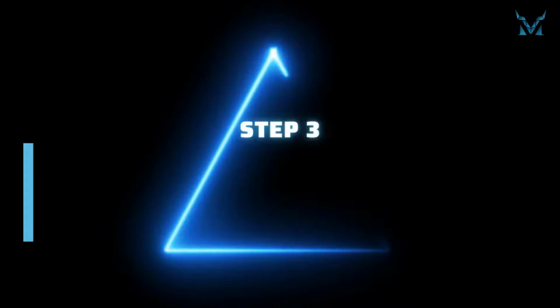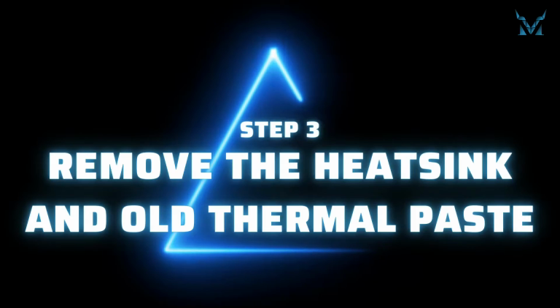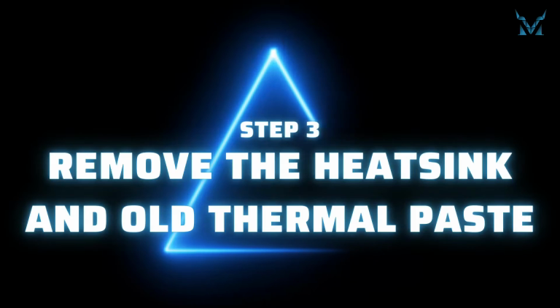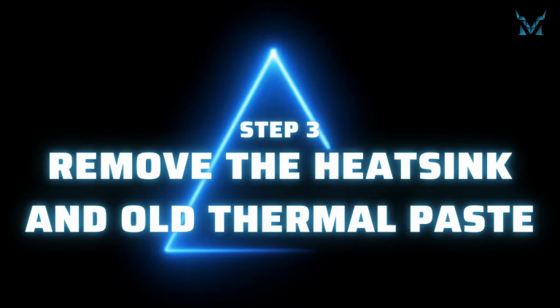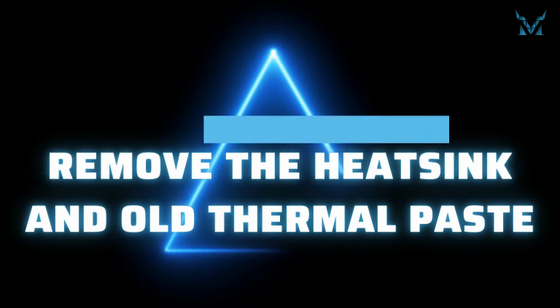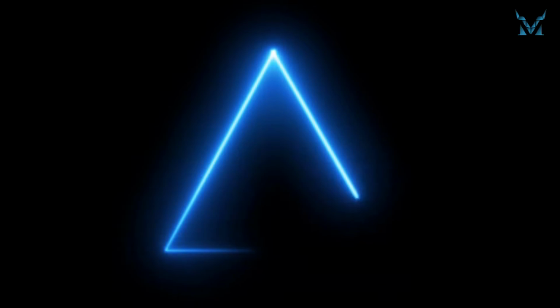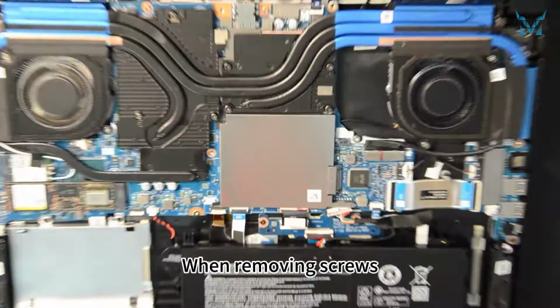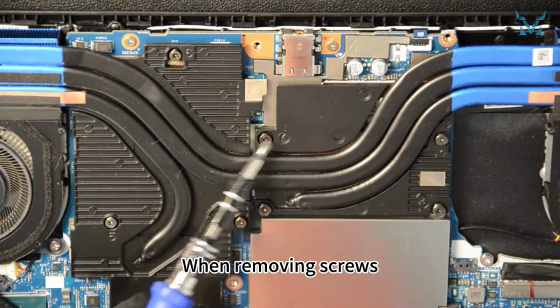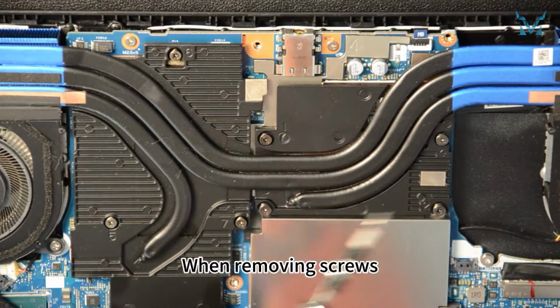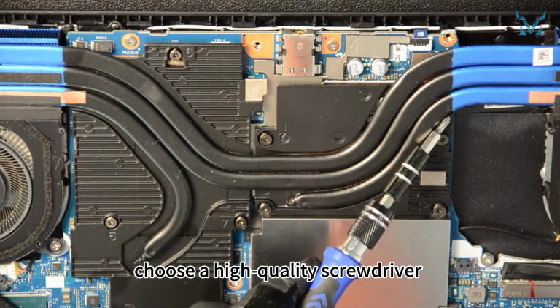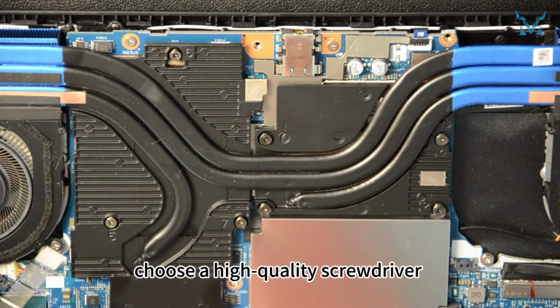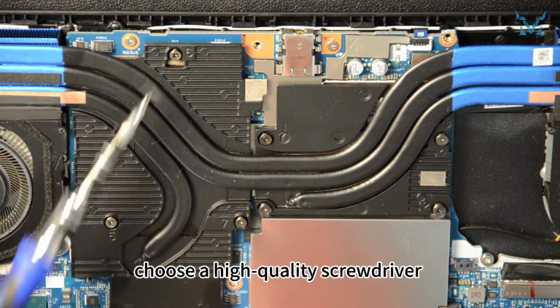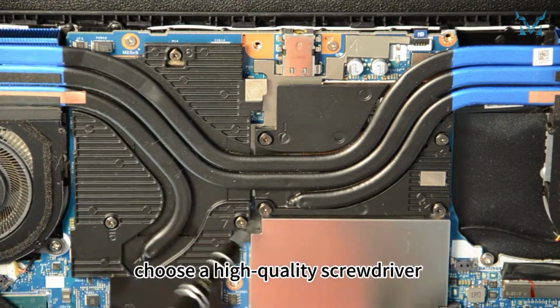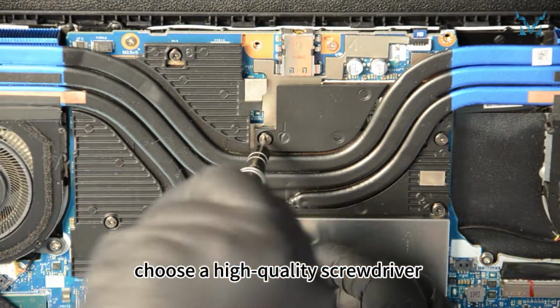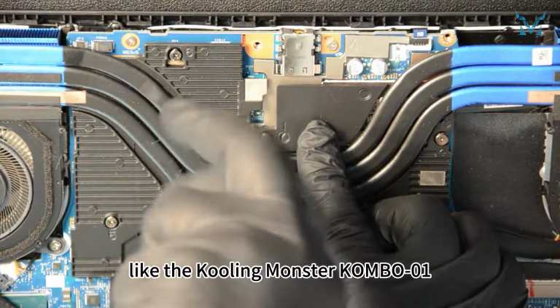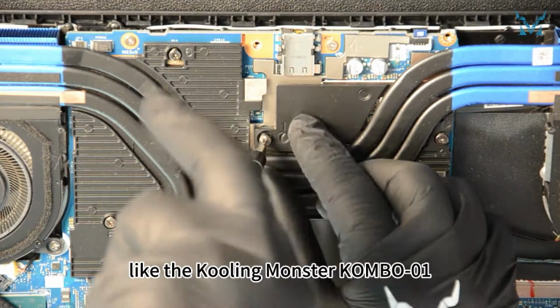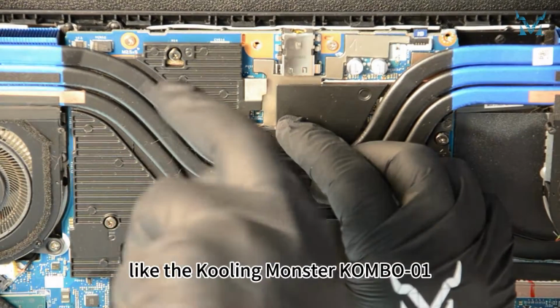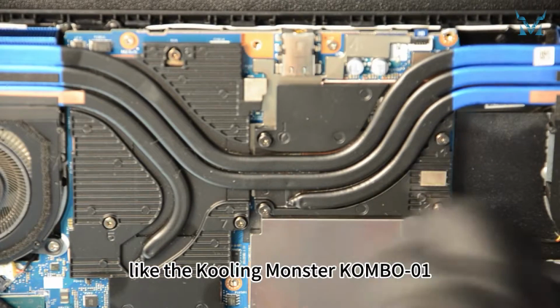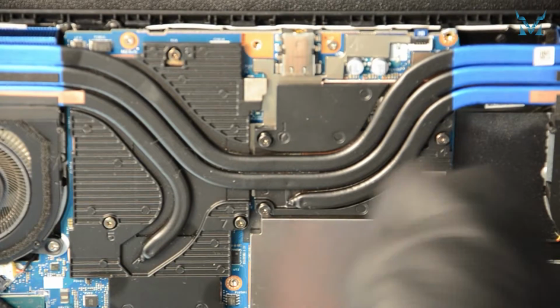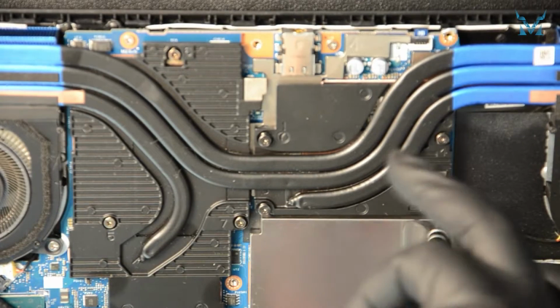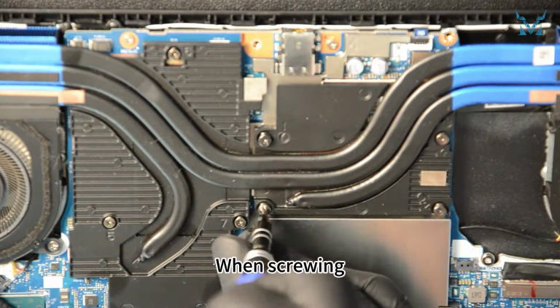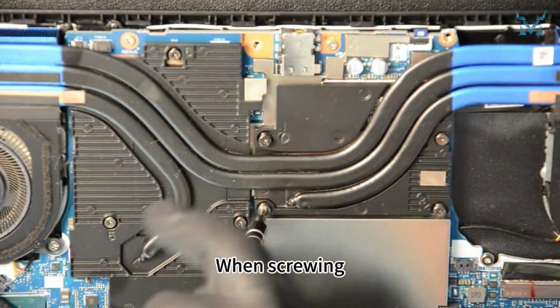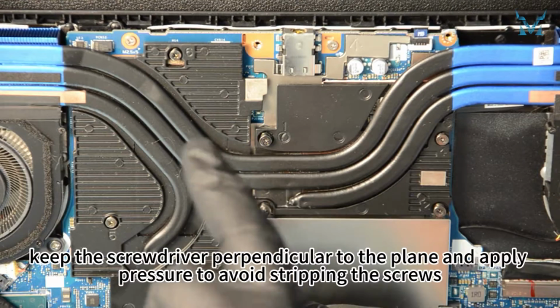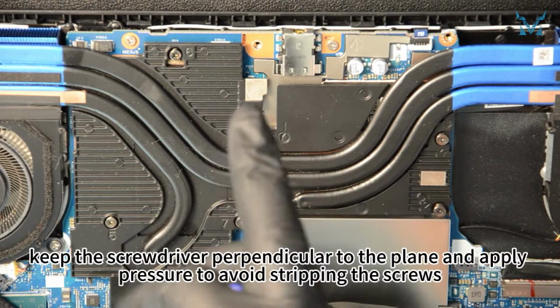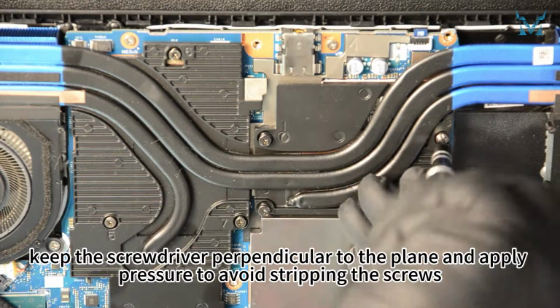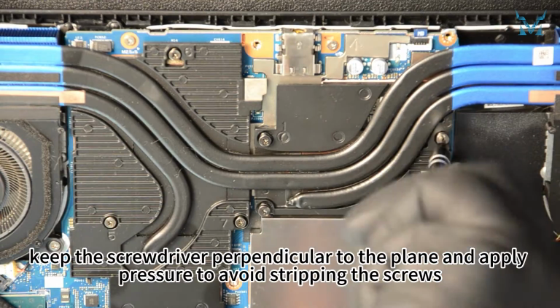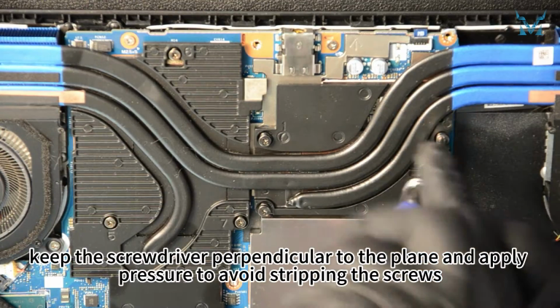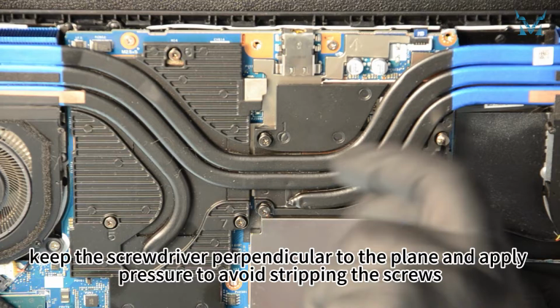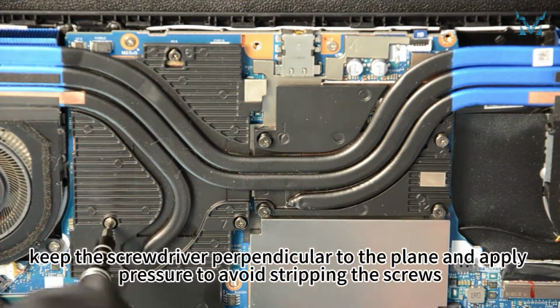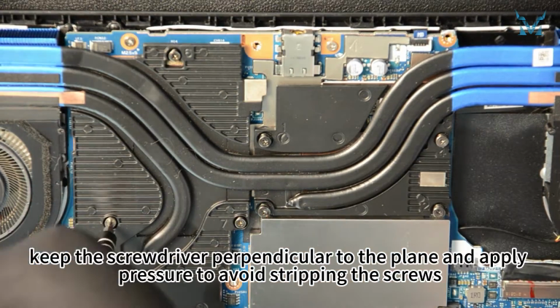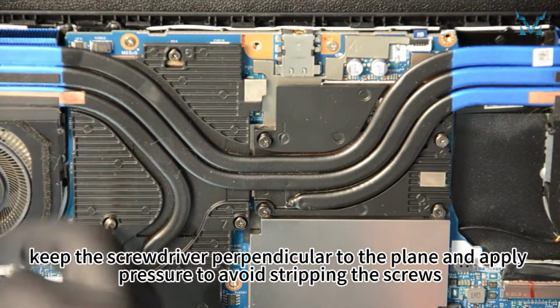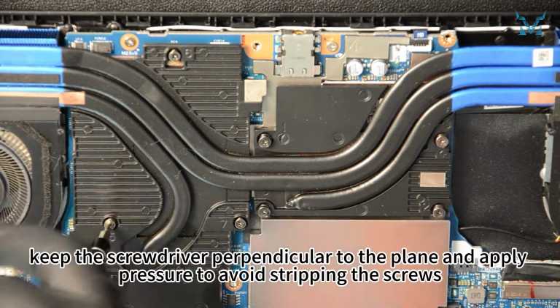Step 3: Remove the heatsink and old thermal paste. When removing screws, choose a high-quality screwdriver like the Cooling Monster Combo 01. When screwing, keep the screwdriver perpendicular to the plane and apply pressure to avoid stripping the screws.